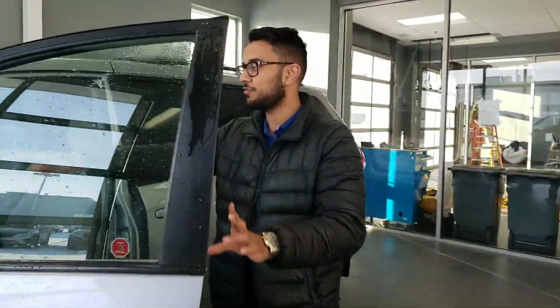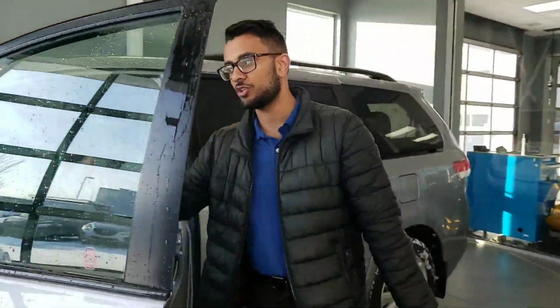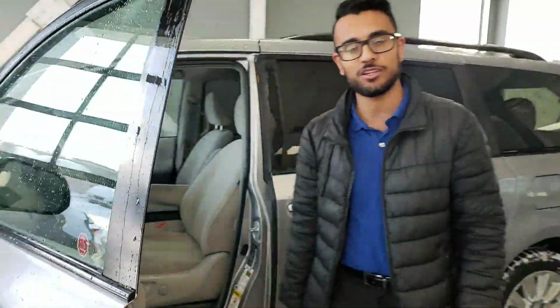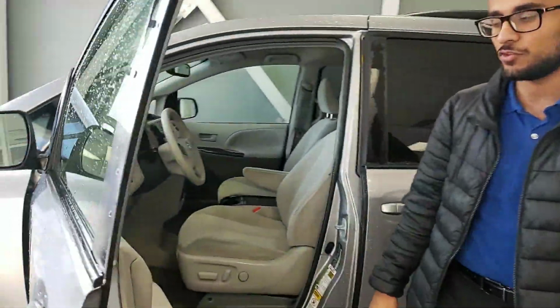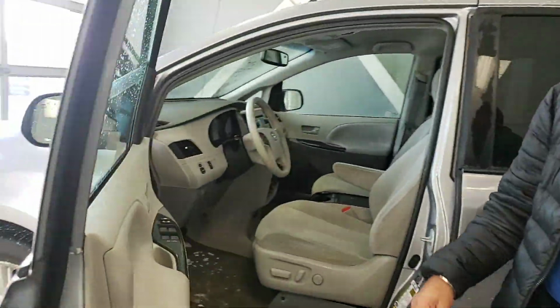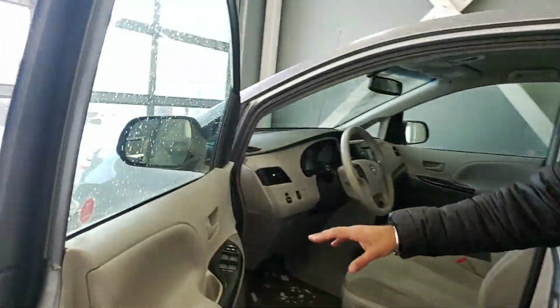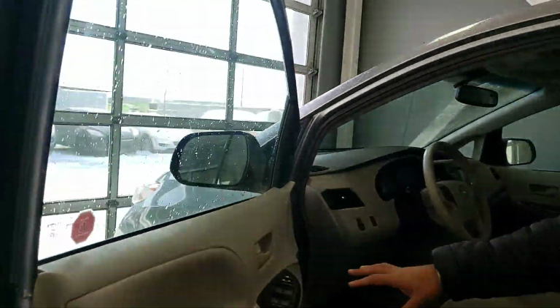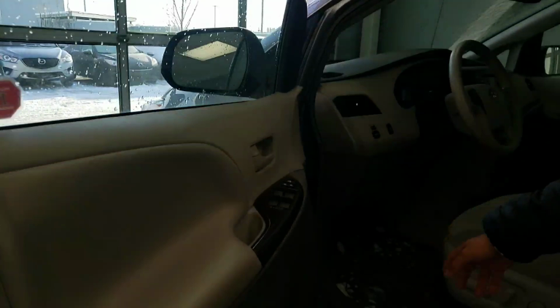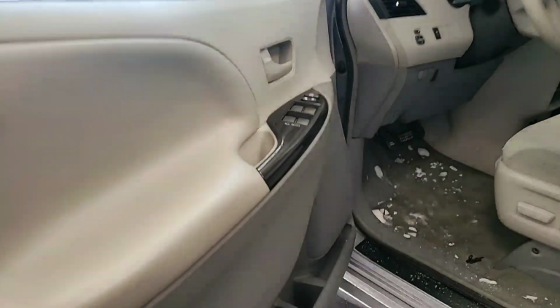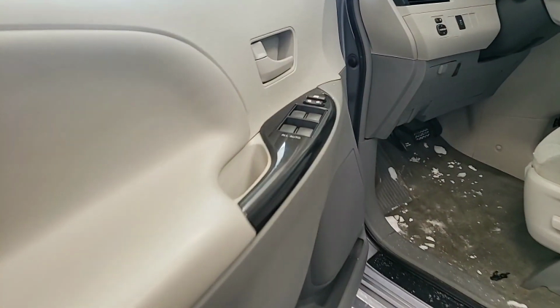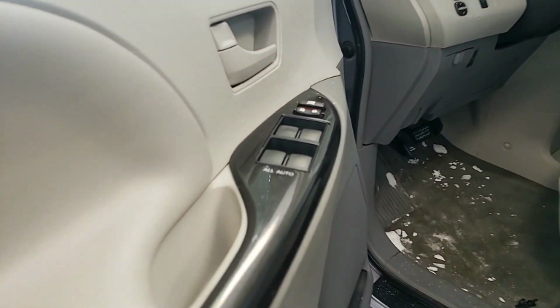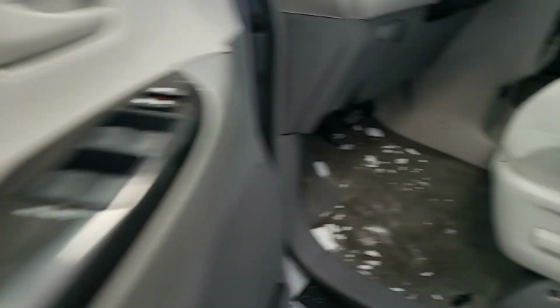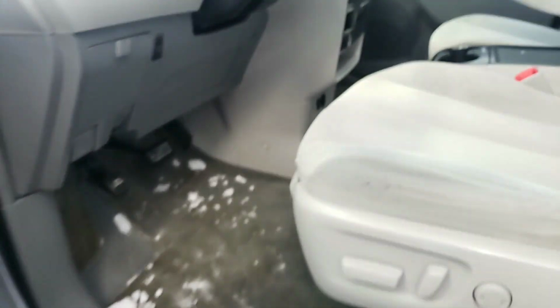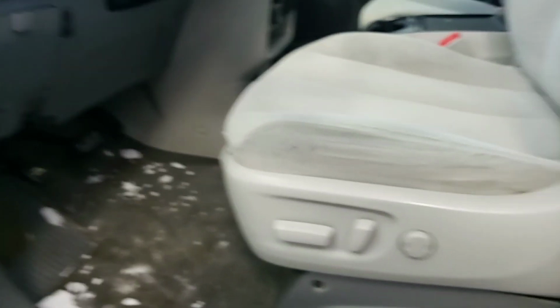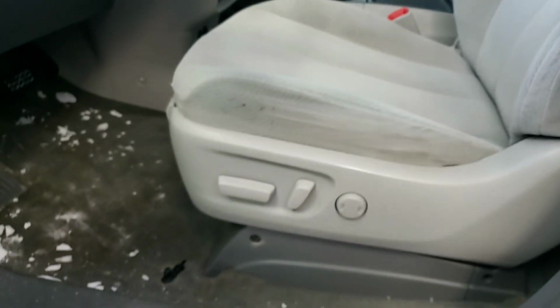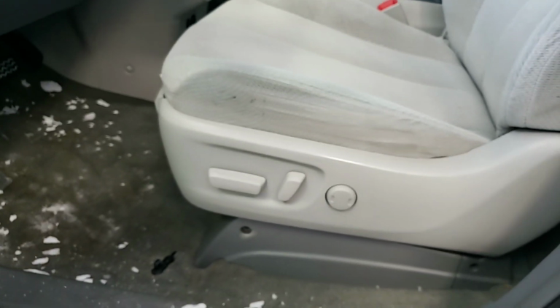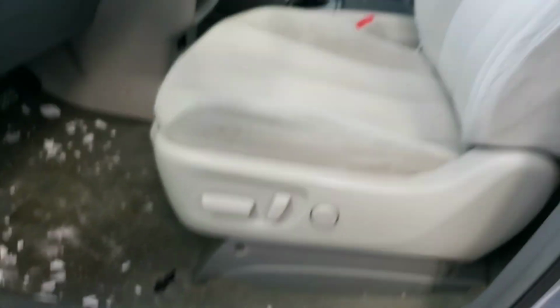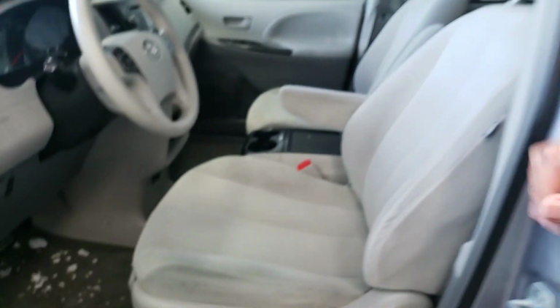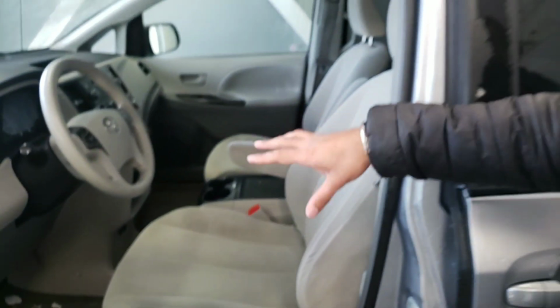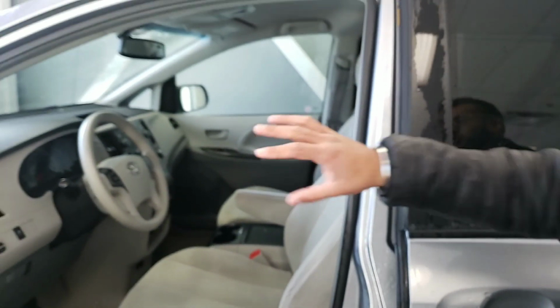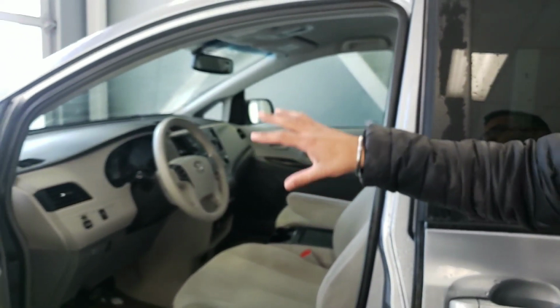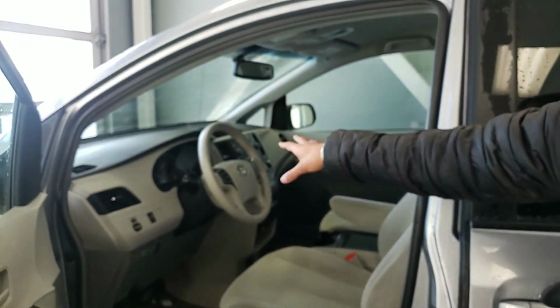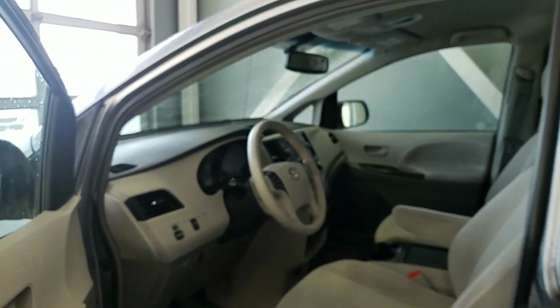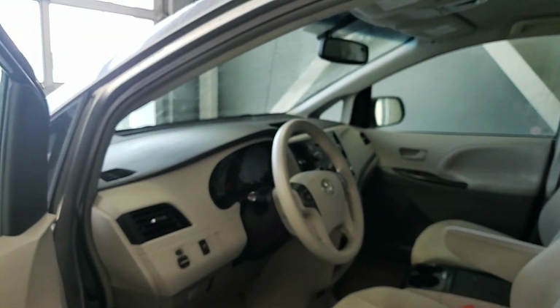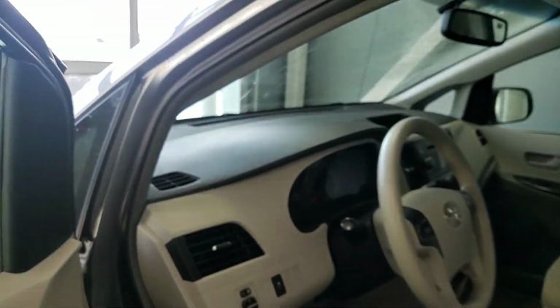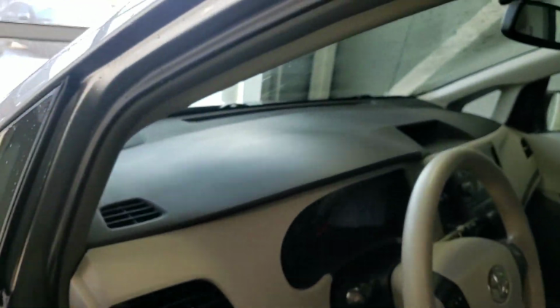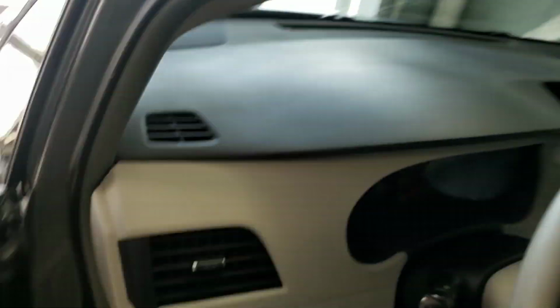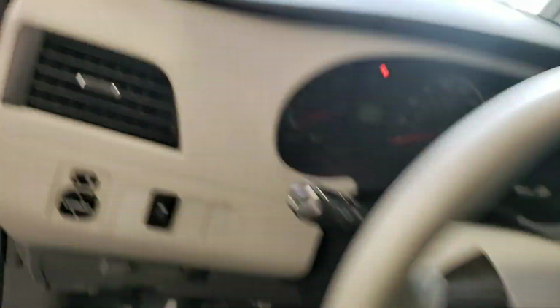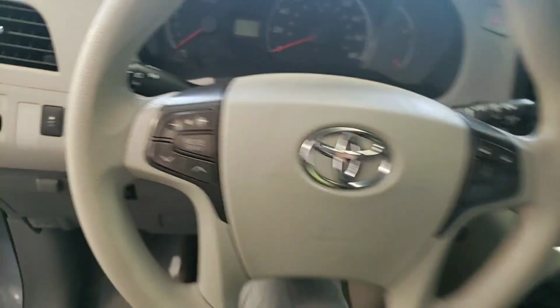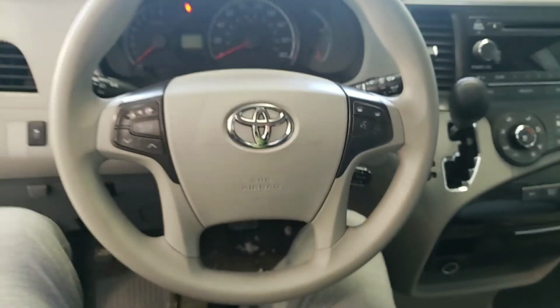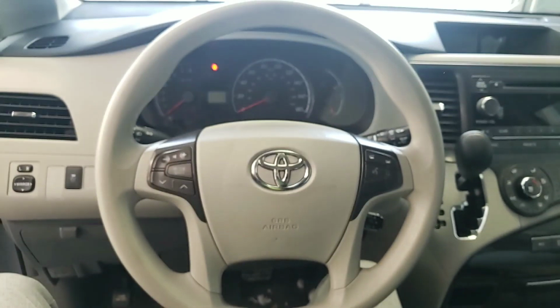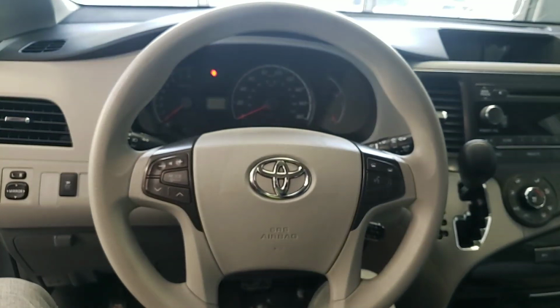First you get your heated side view mirrors, power windows, mirrors, and locks. You get a power adjustable driver's seat with lumbar support. You have your Bluetooth, cruise control, and voice command — all easily accessible to you on the steering wheel.